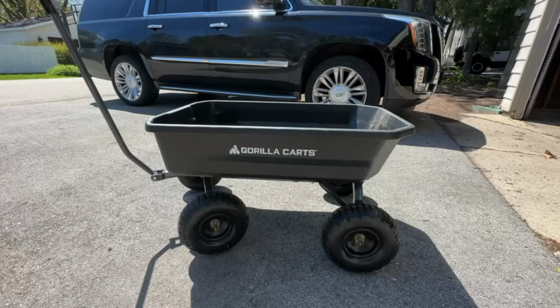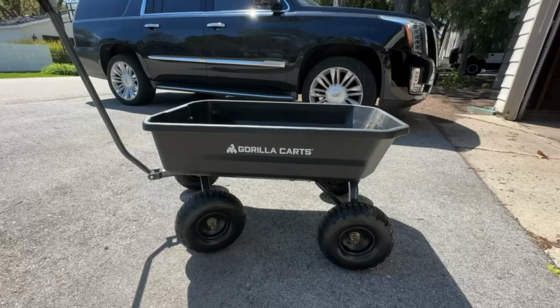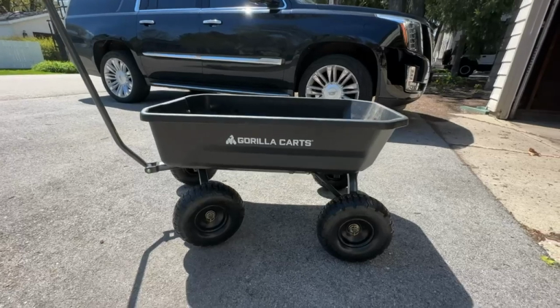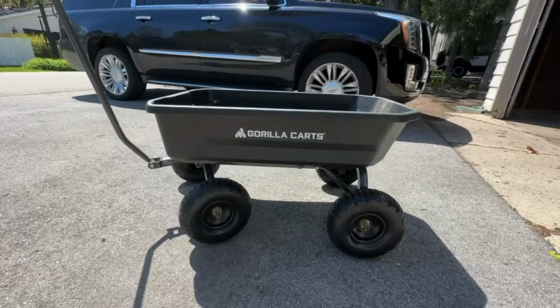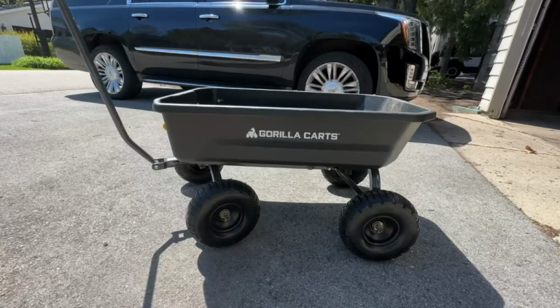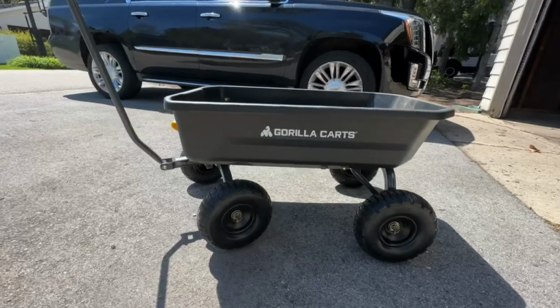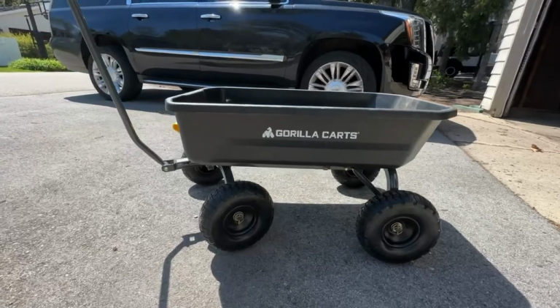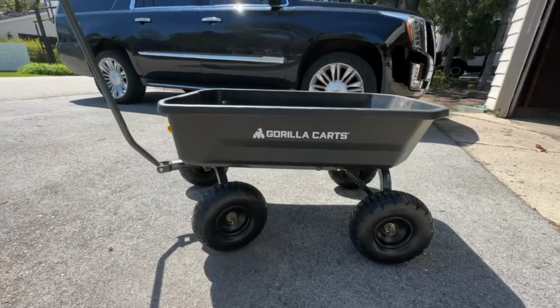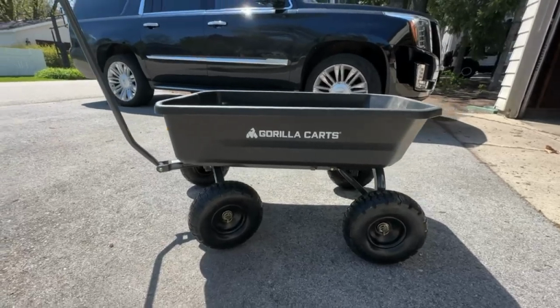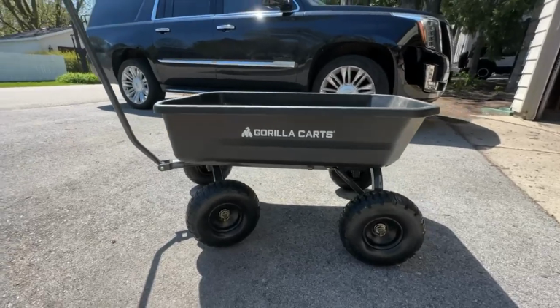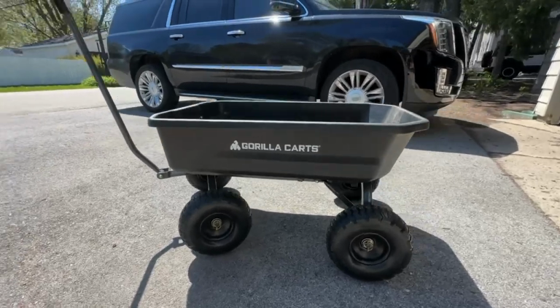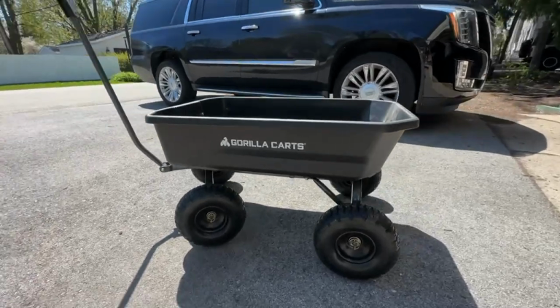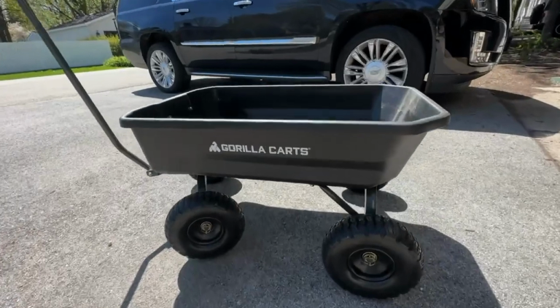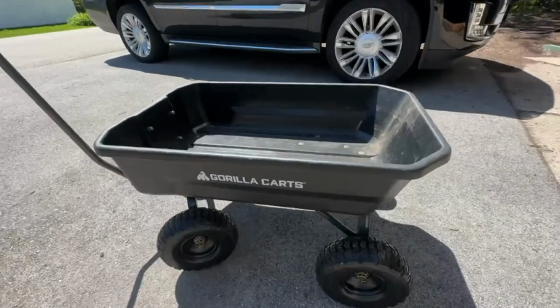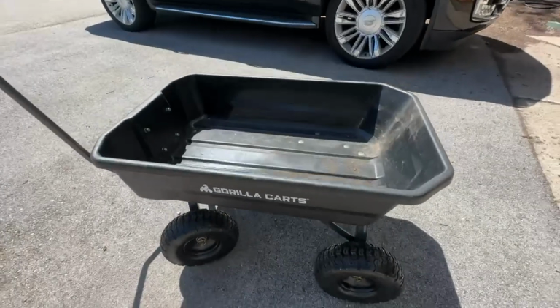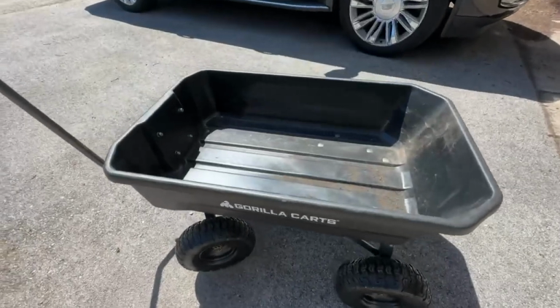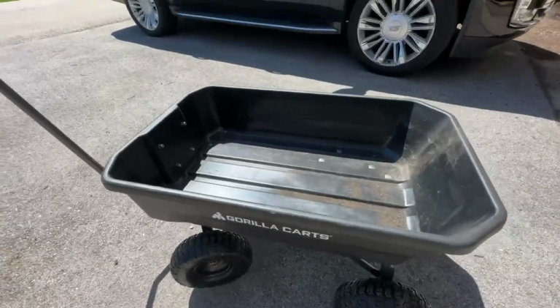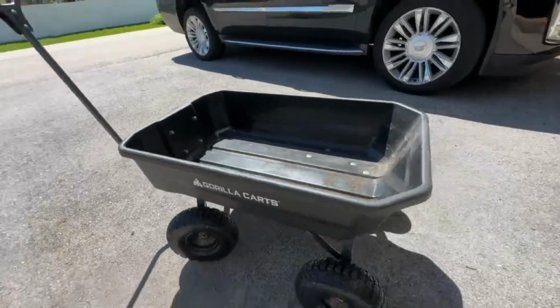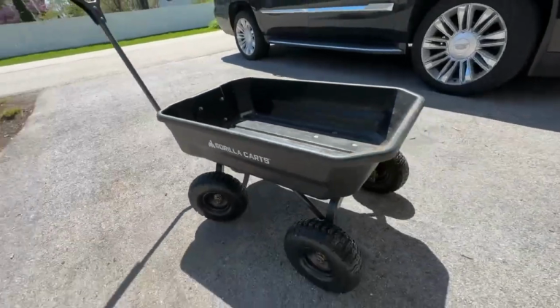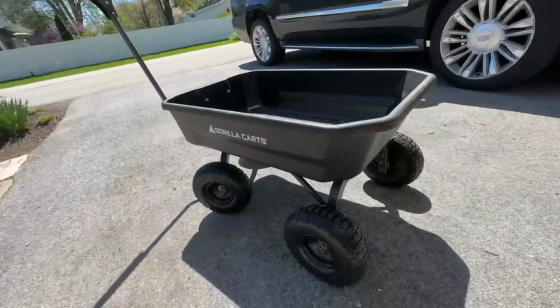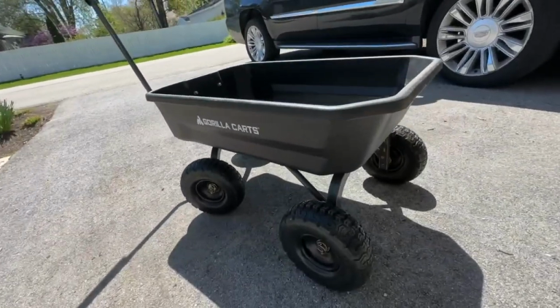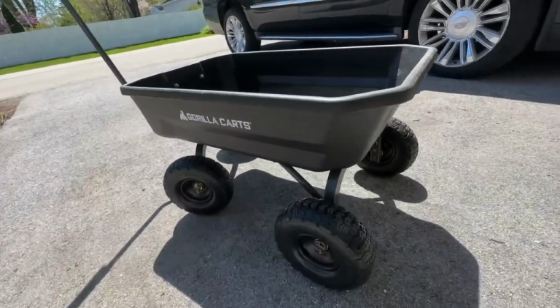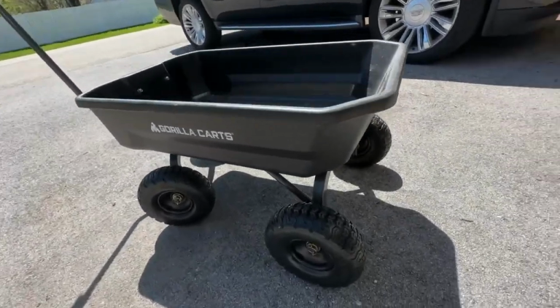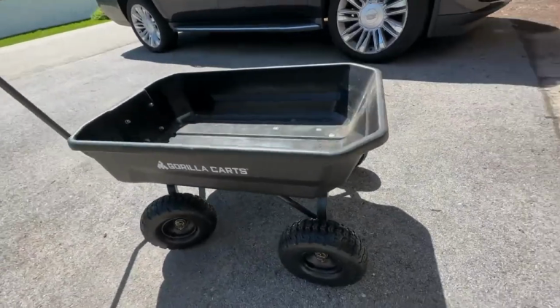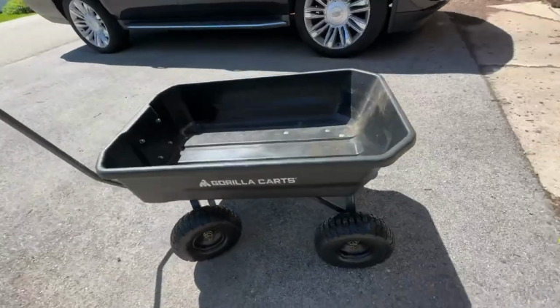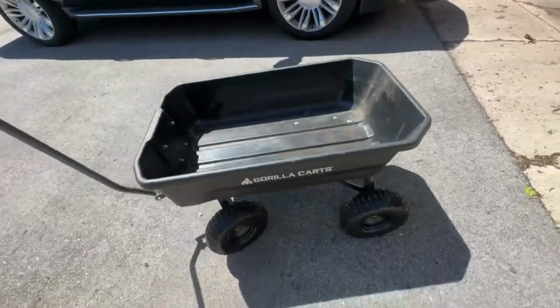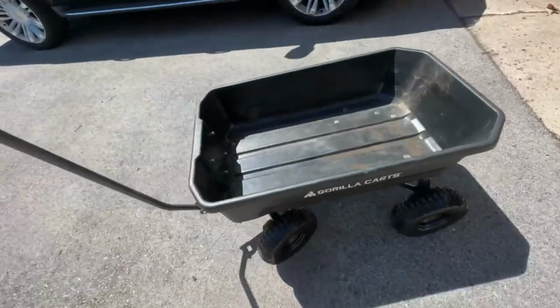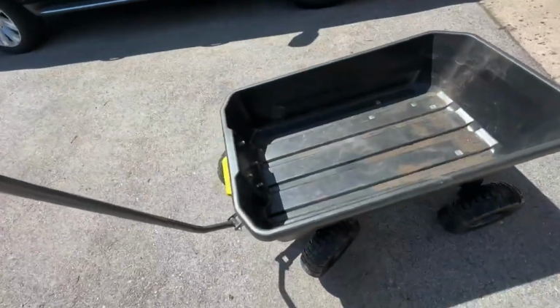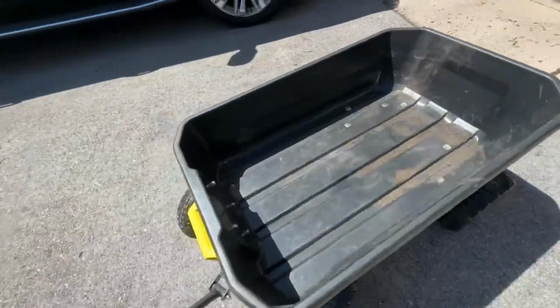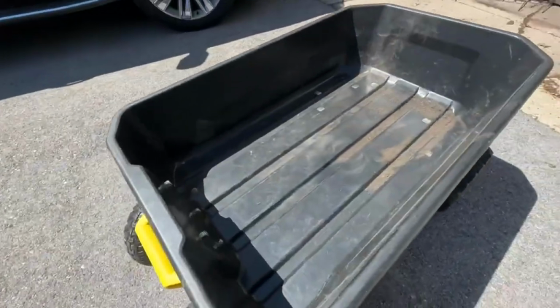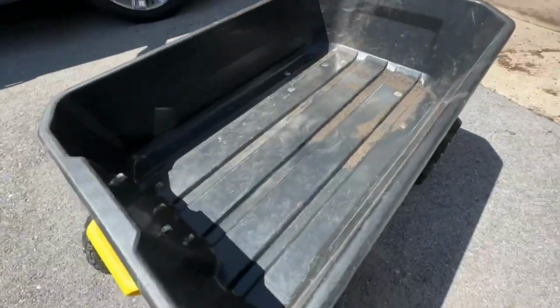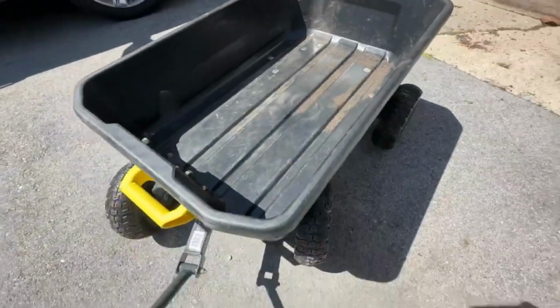Hi everybody, I just want to quickly give you an honest review of this Gorilla Cart. I use this when I'm gardening, planting vegetables, and just picking up sticks around the yard. It's really handy and it has a big capacity.